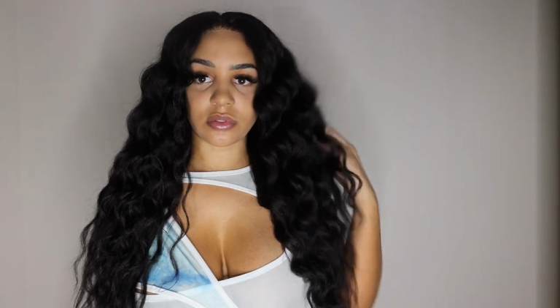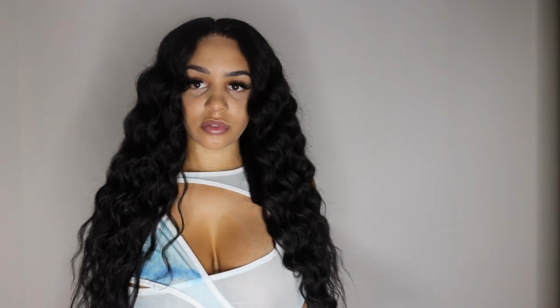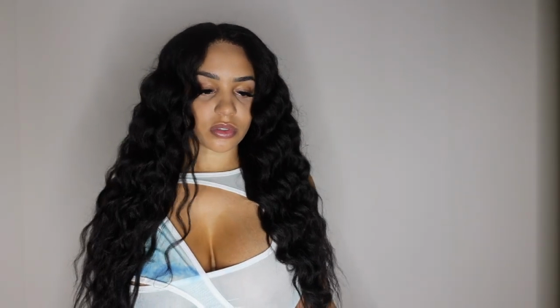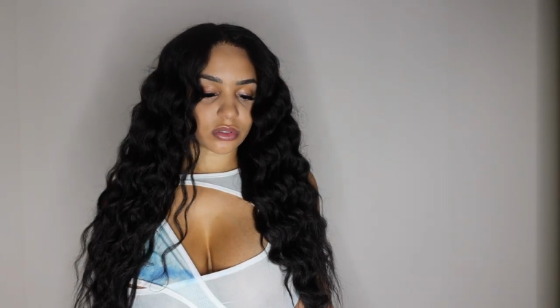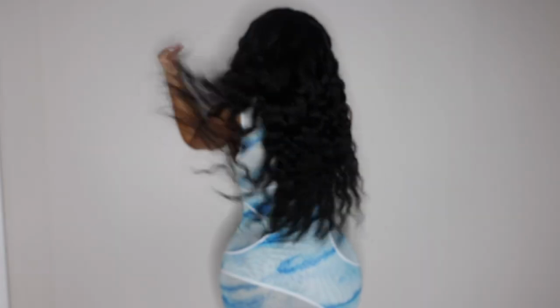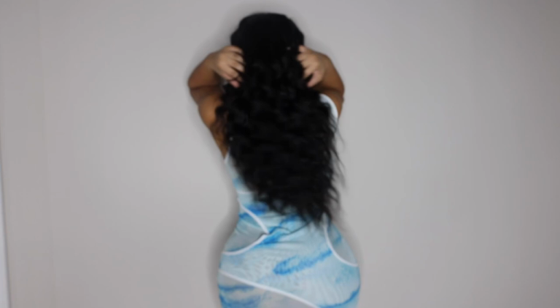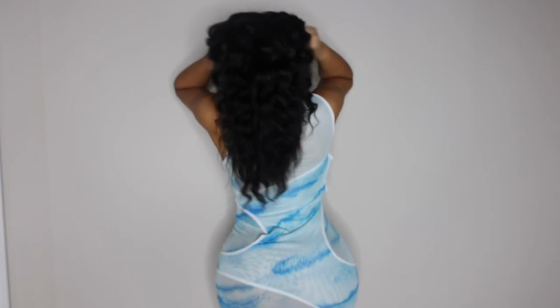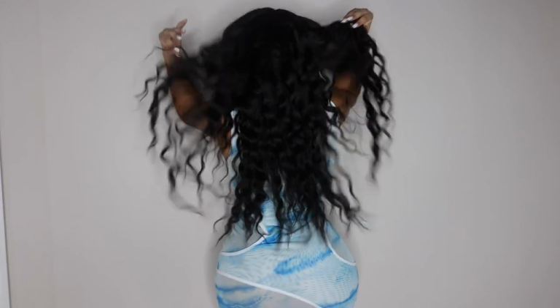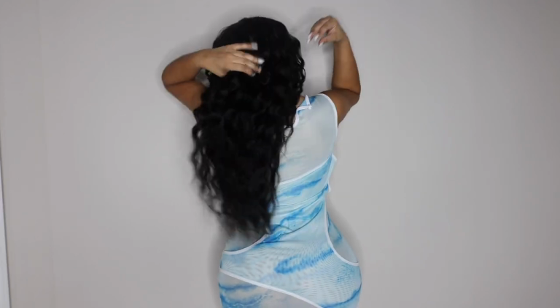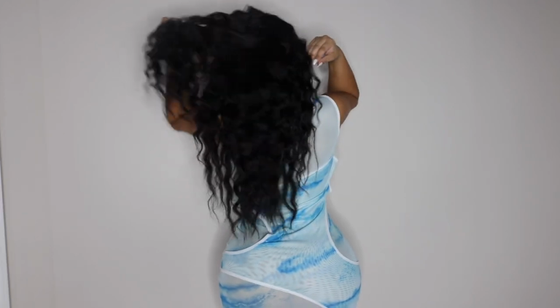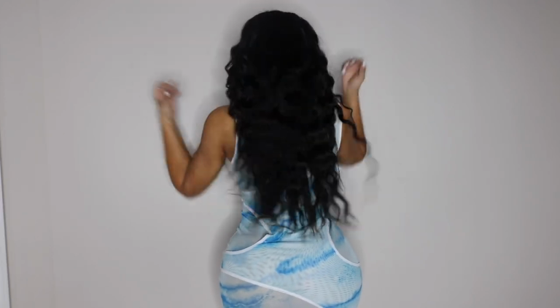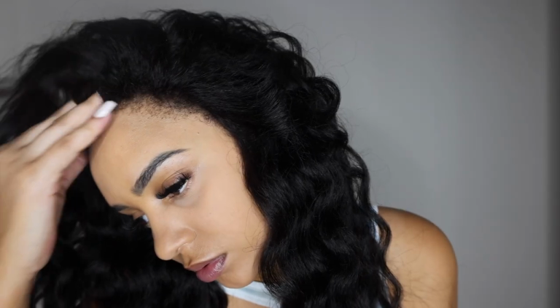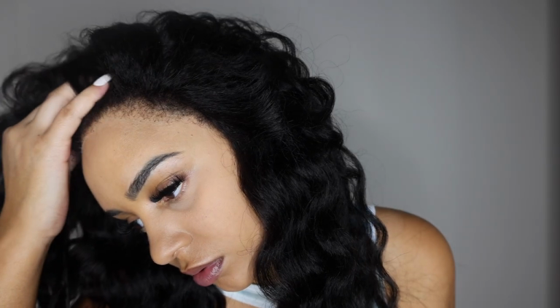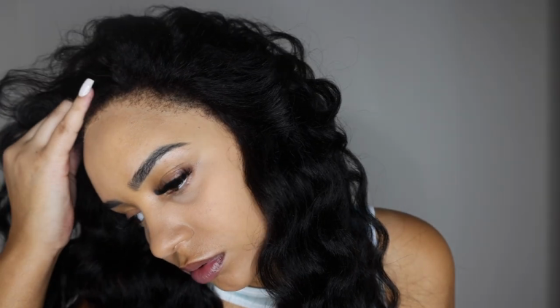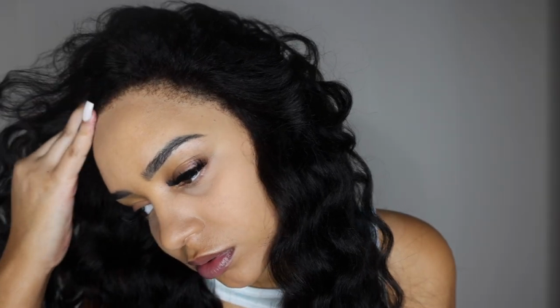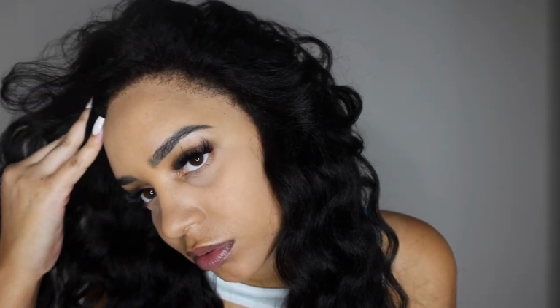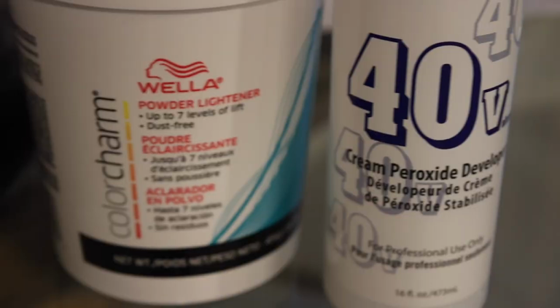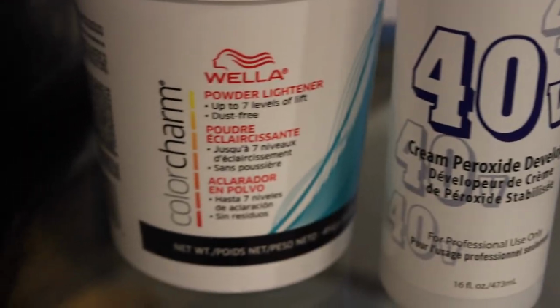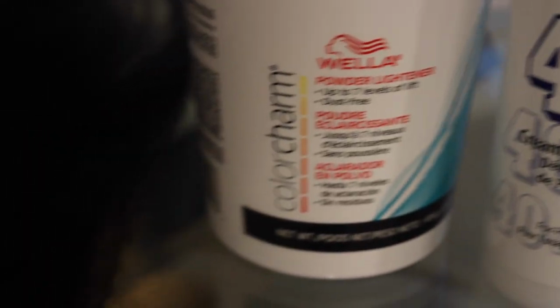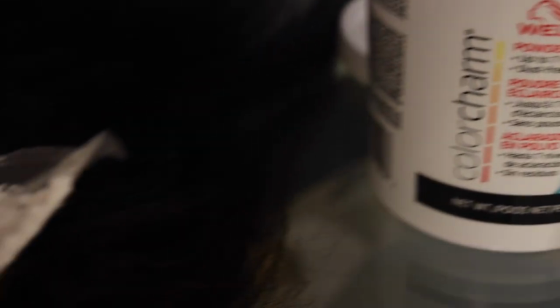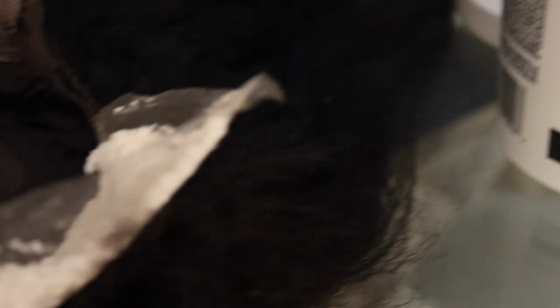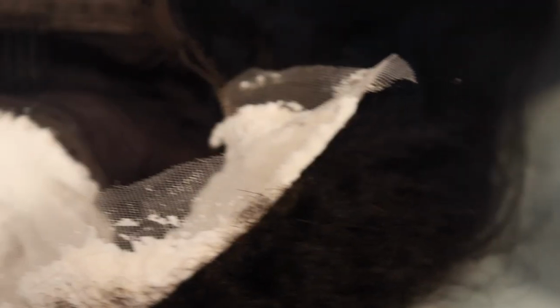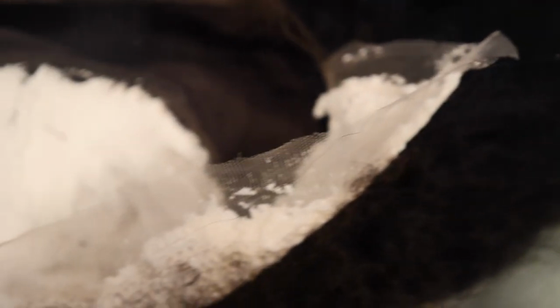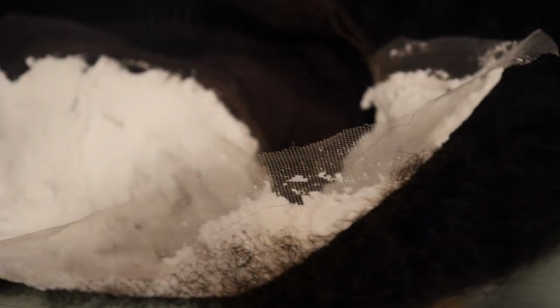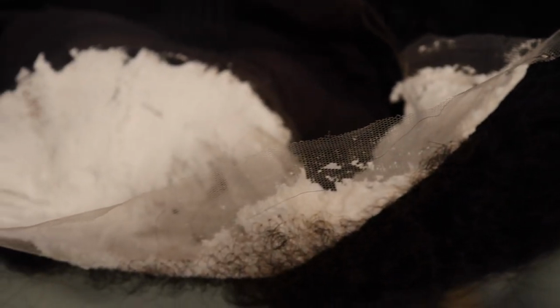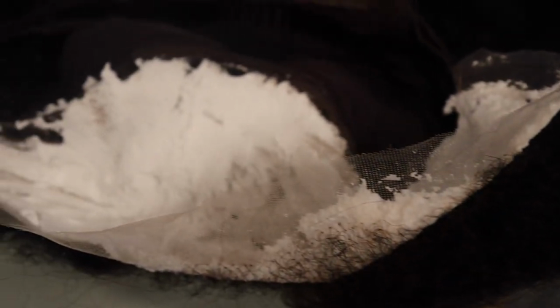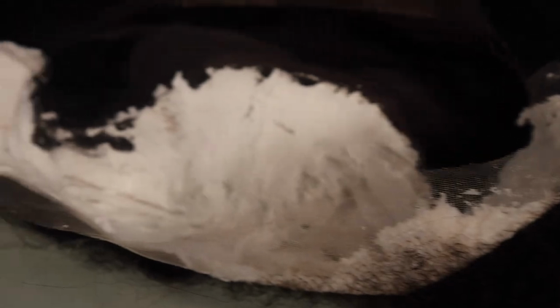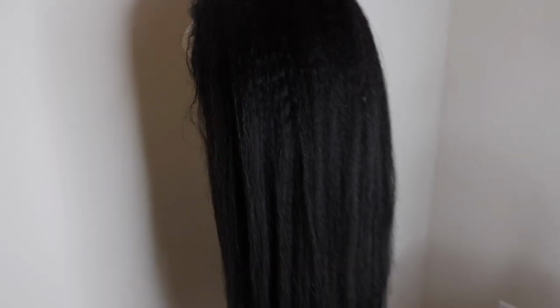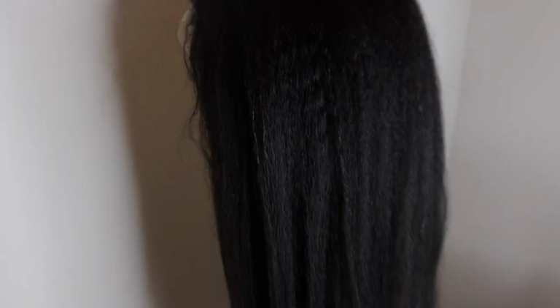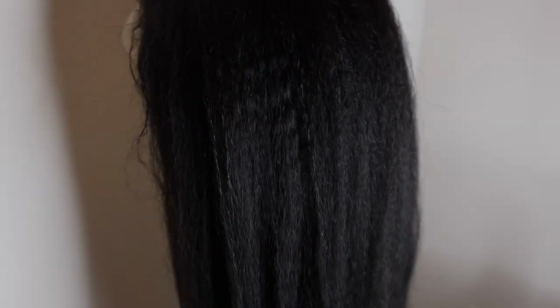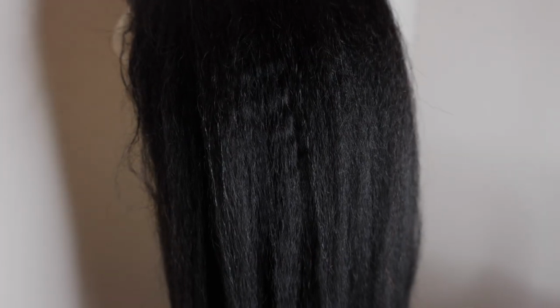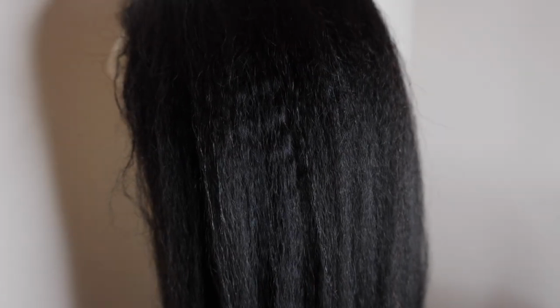I decided to put some curls in it just to give myself a little more volume to the hair, but y'all look at this hairline. Here's what I used to bleach the knots on the wig, and then I also wanted to show you guys how the hair looked once it arrived.